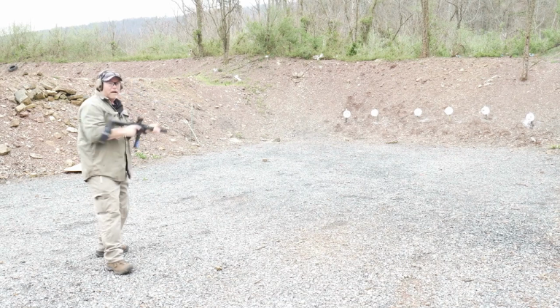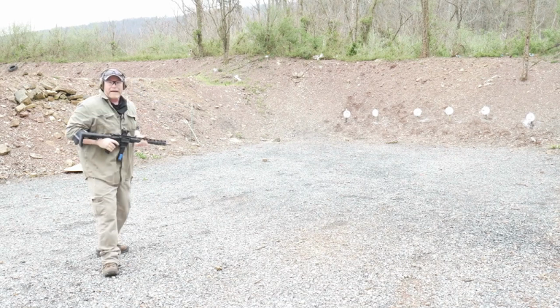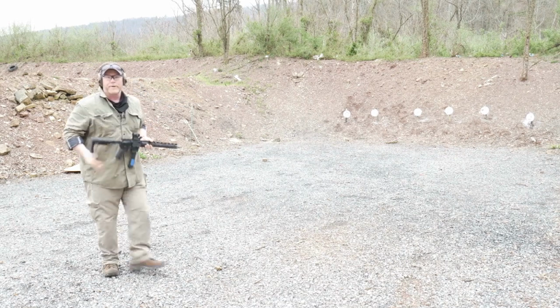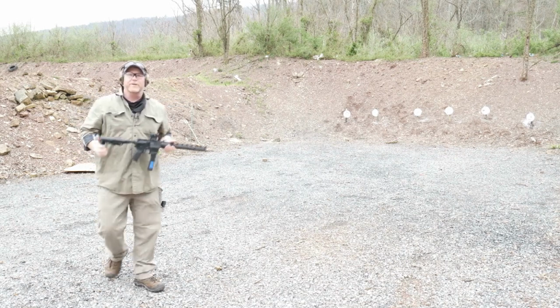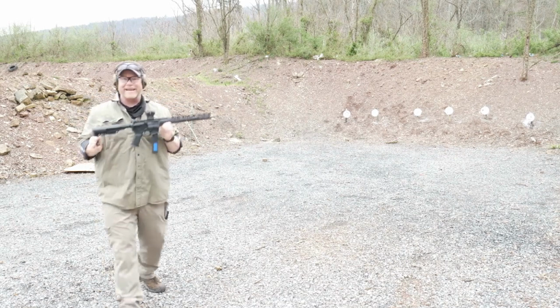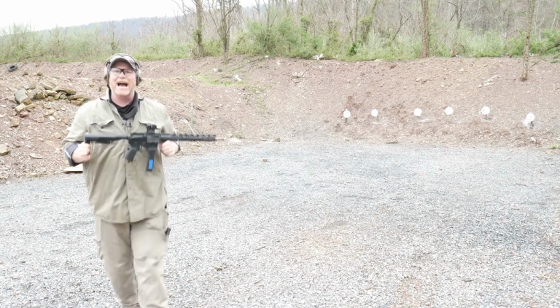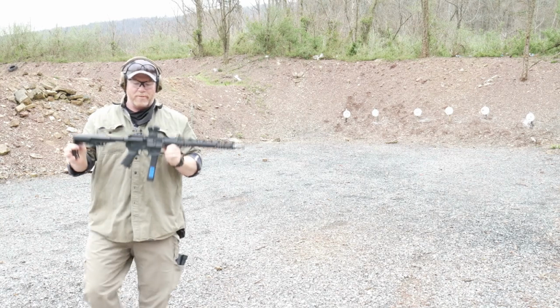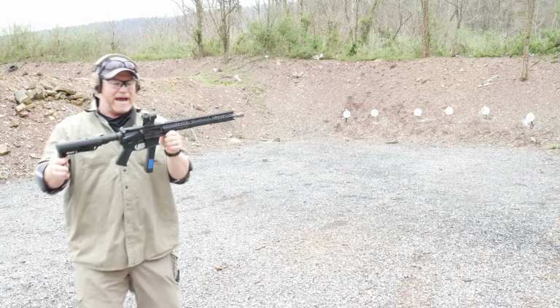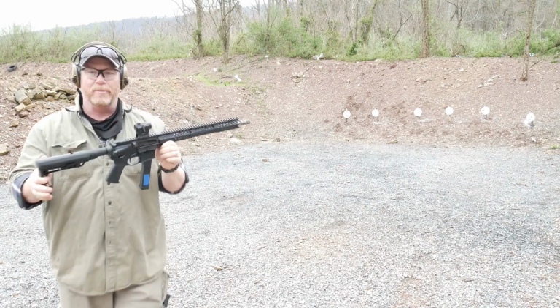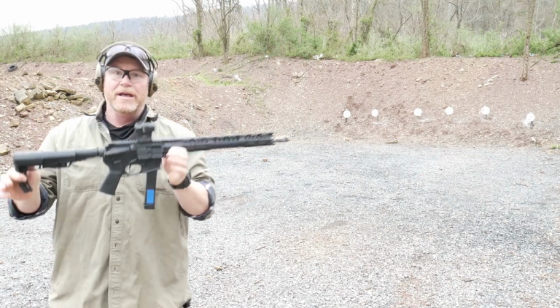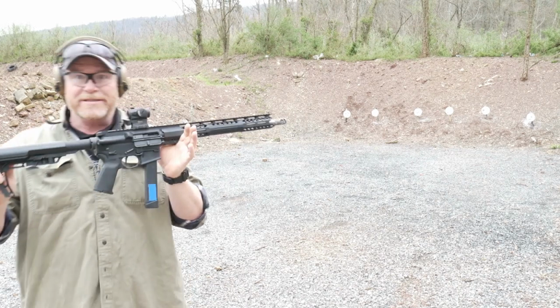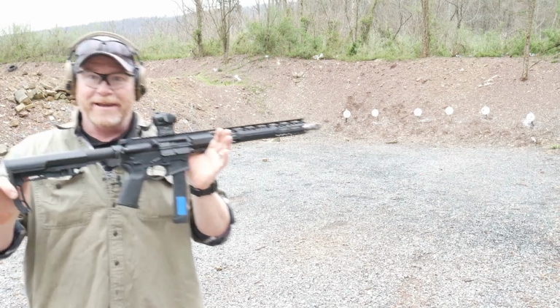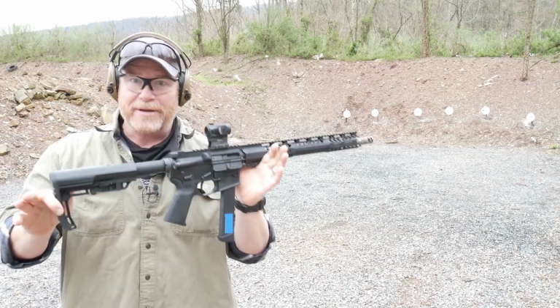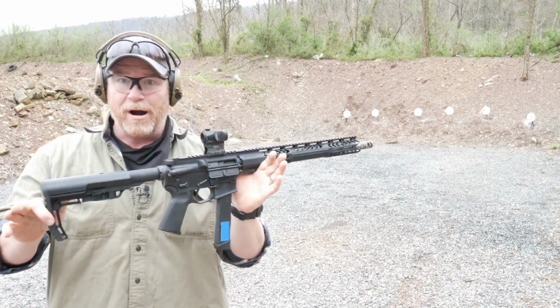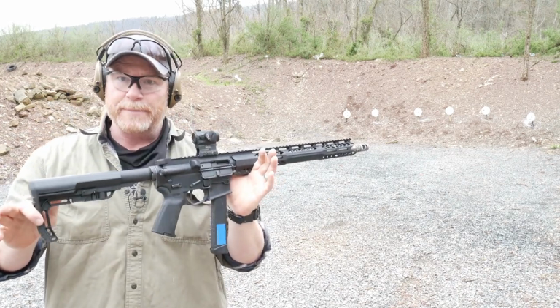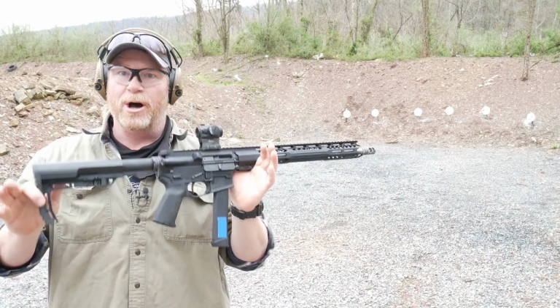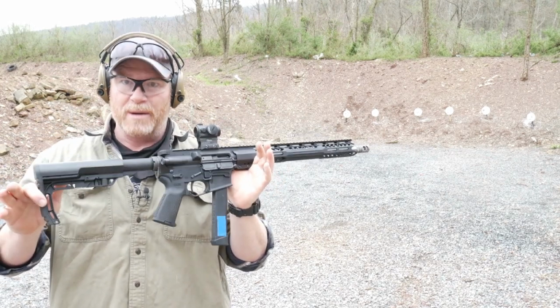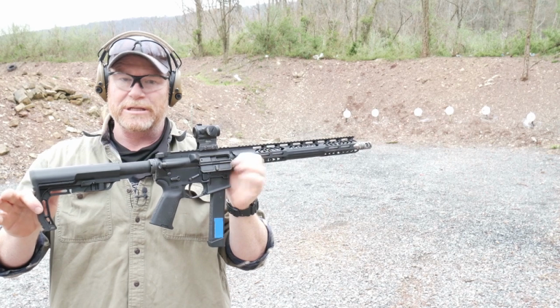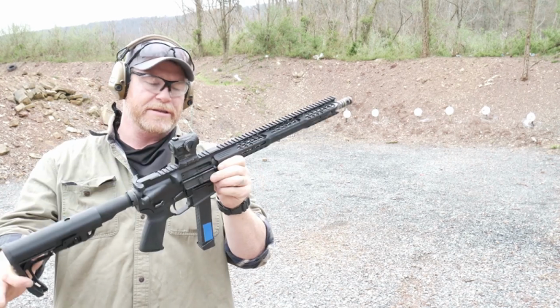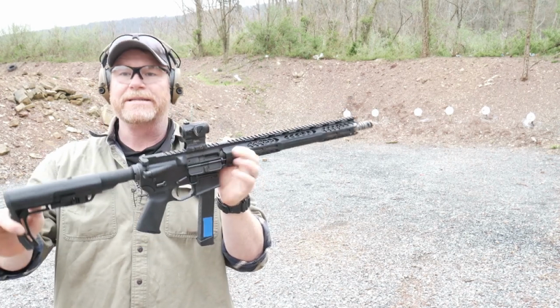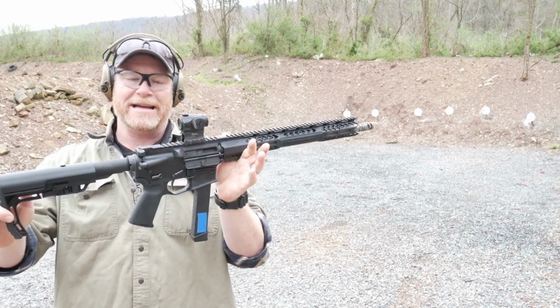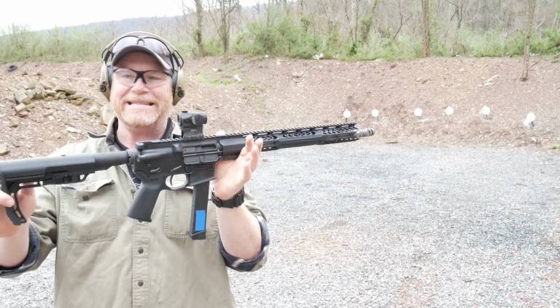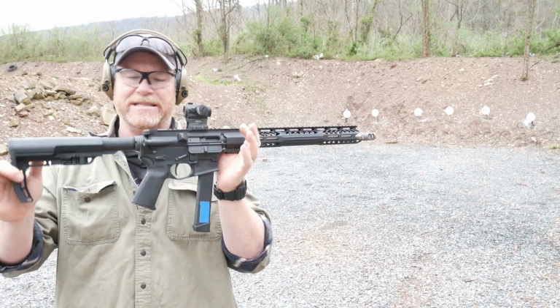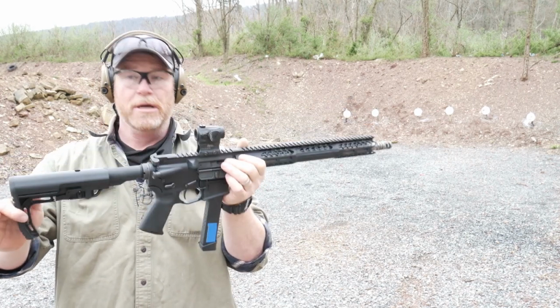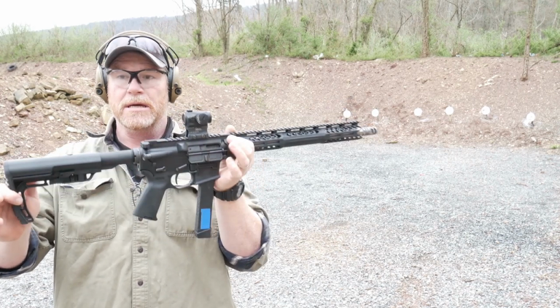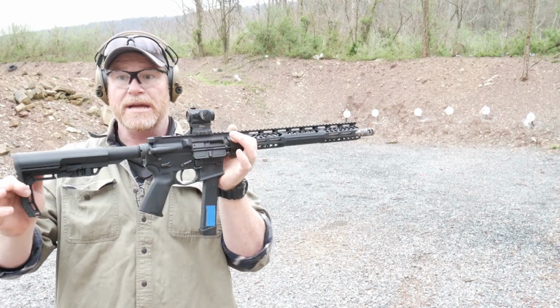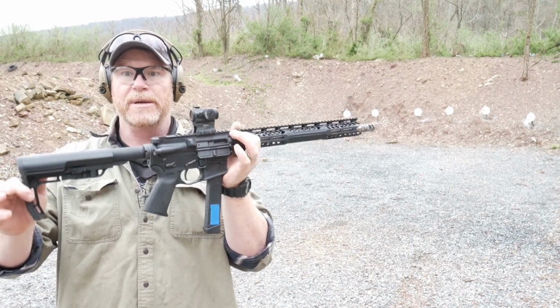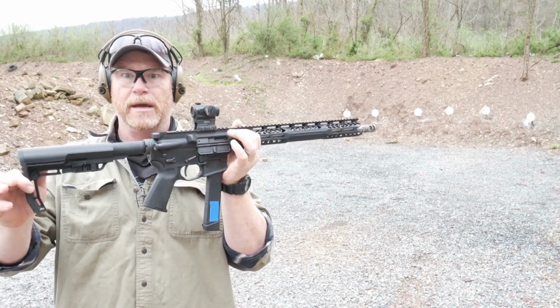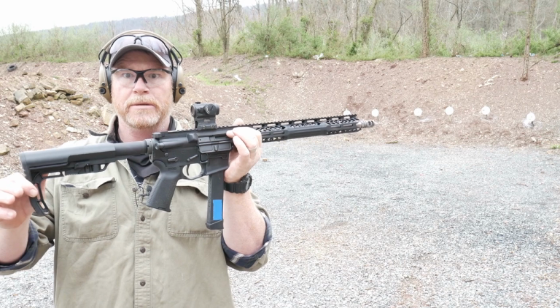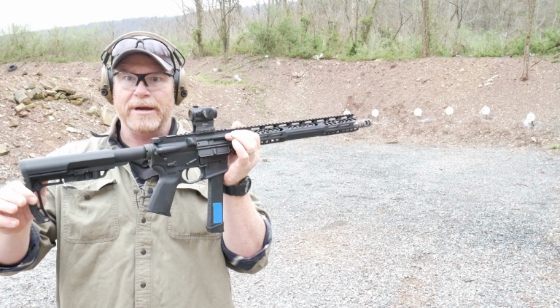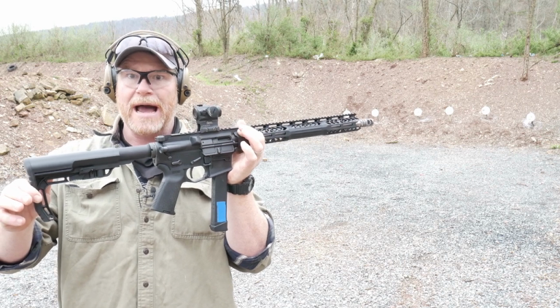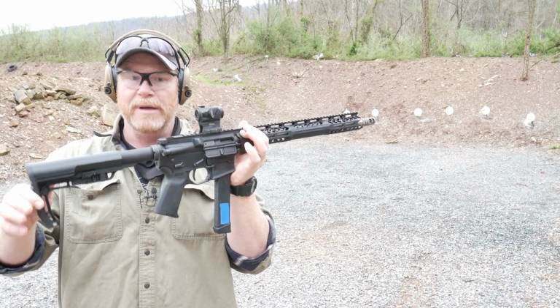All right guys, Codoboy32 here. Check it out. This is a pistol caliber carbine from a company called the Armorer's Locker. This is their XPCC series, the AL 9mm SM, chambered in 9mm.